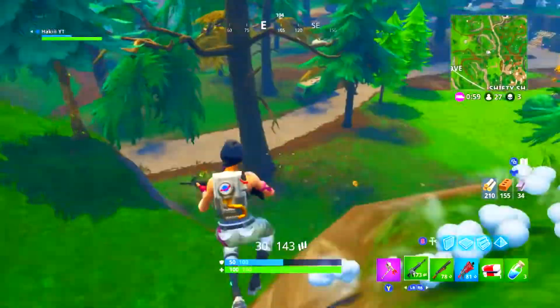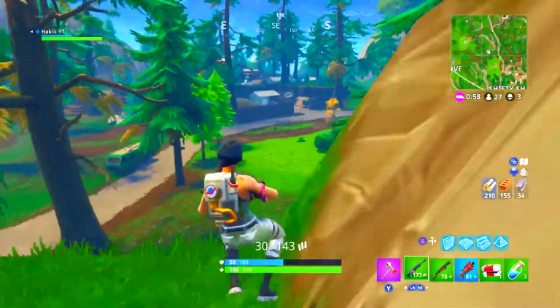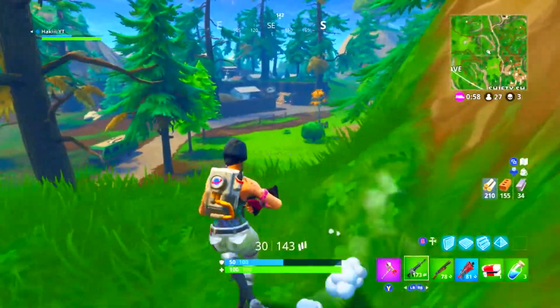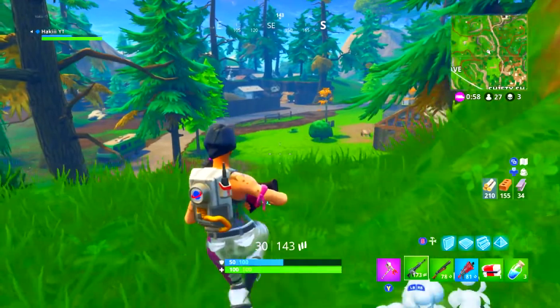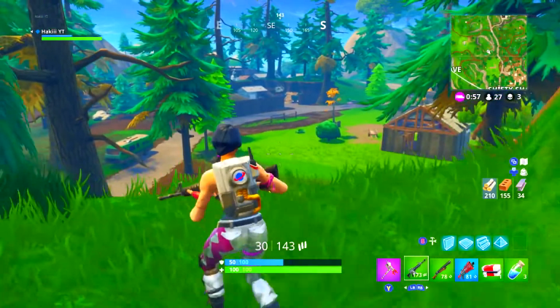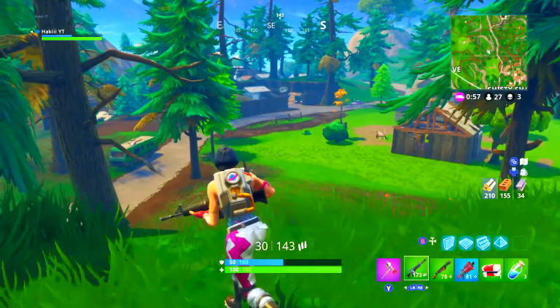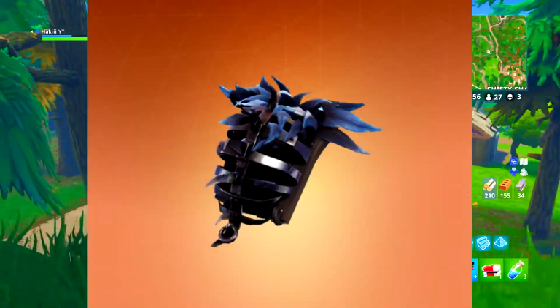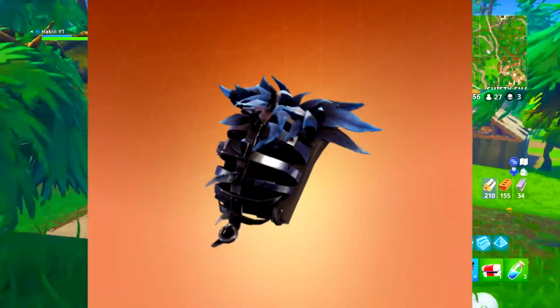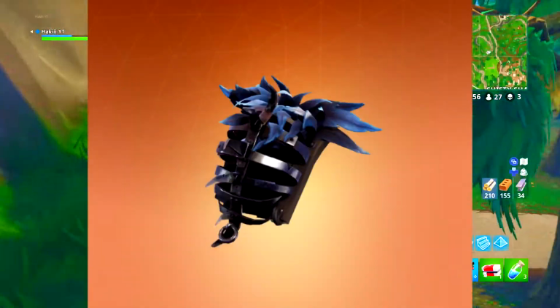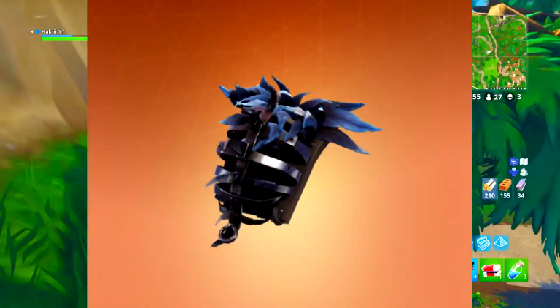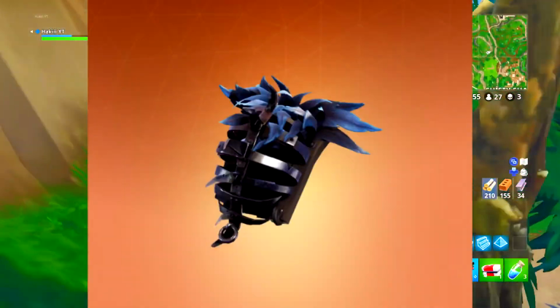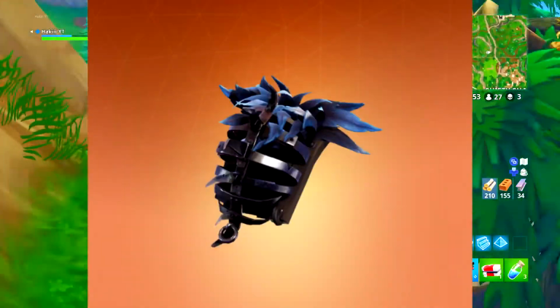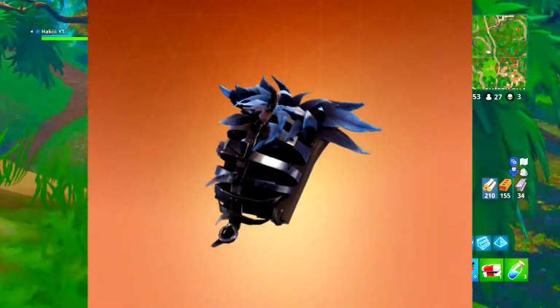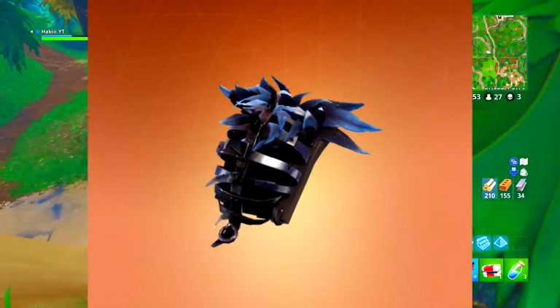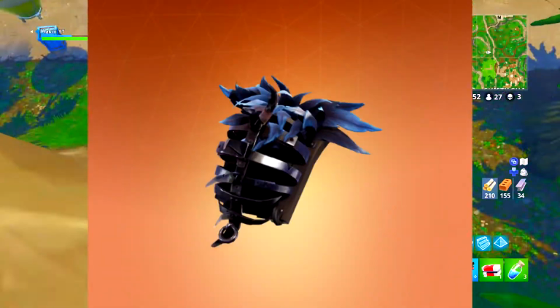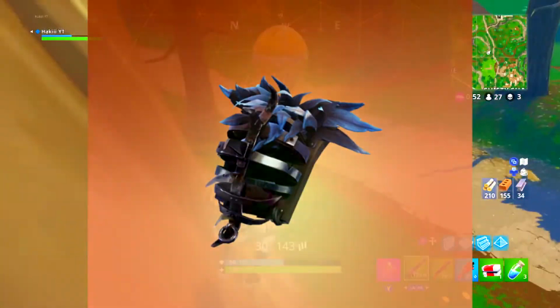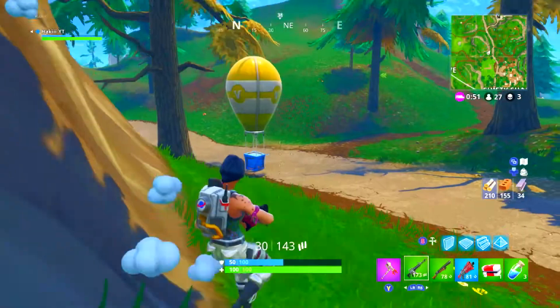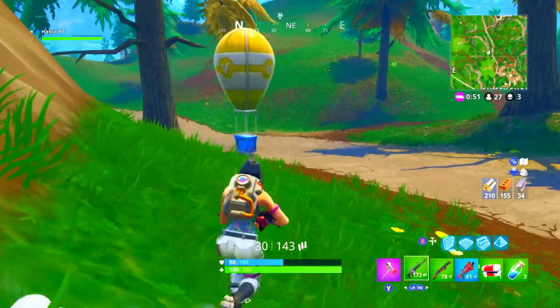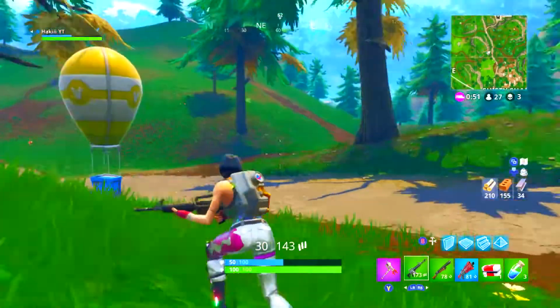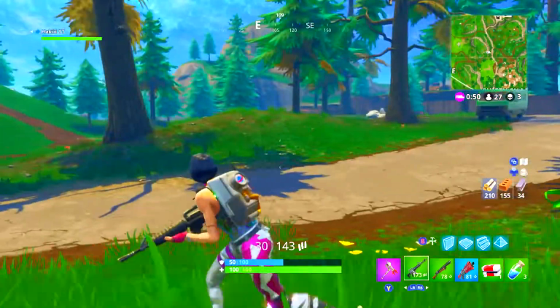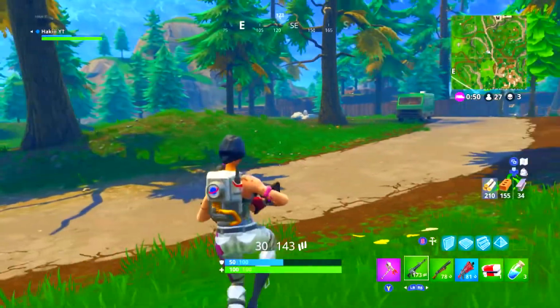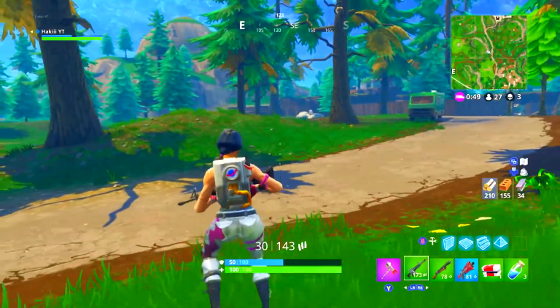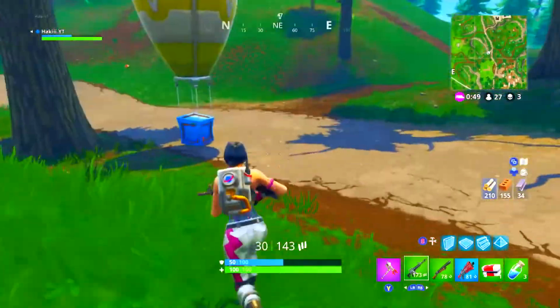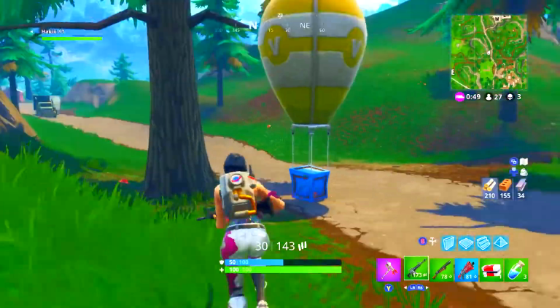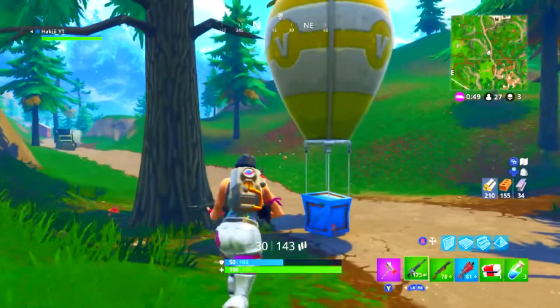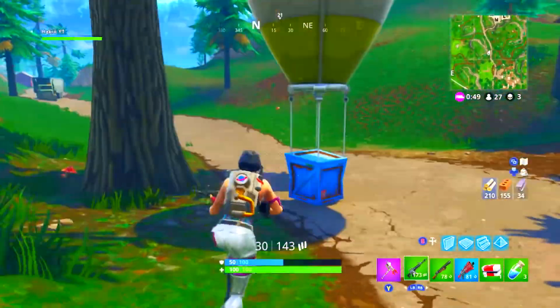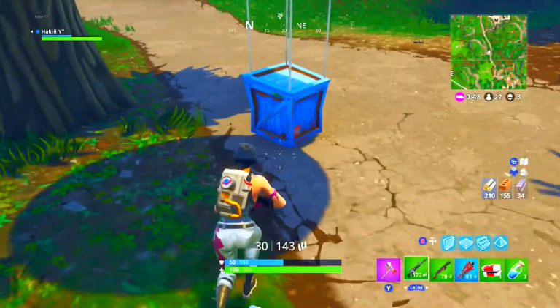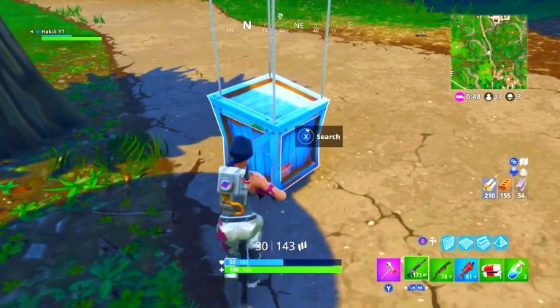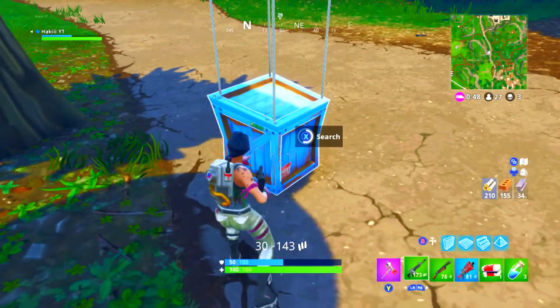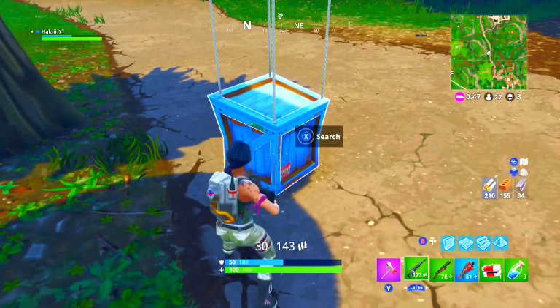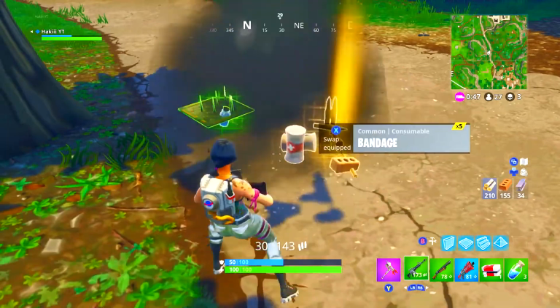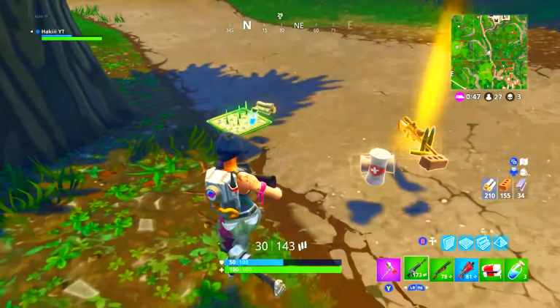Coming in at number 10 we have the Iron Cage back bling. This back bling actually comes with the Raven skin, so if you purchase the Raven skin you will get this back bling to go with it. Overall a pretty solid back bling.